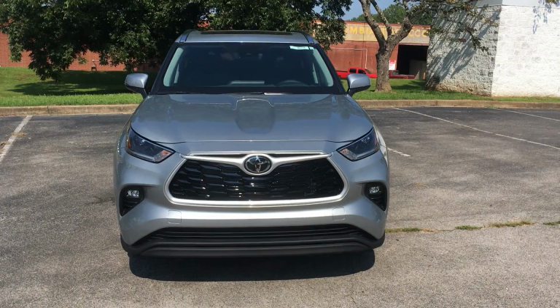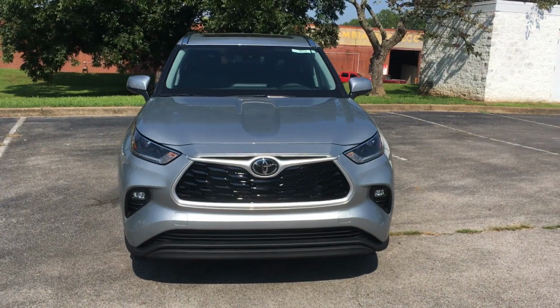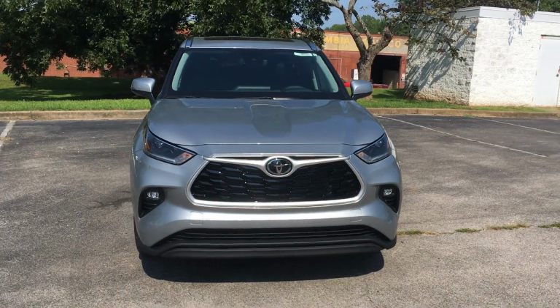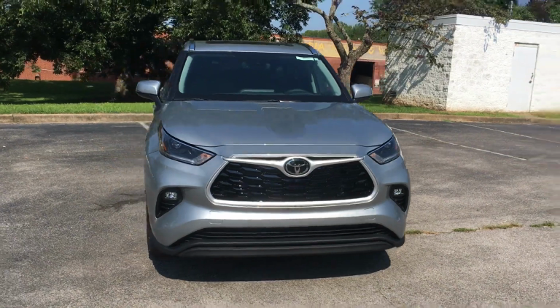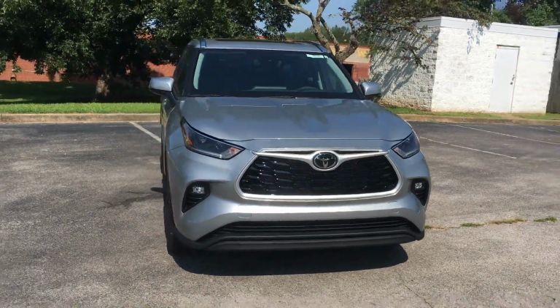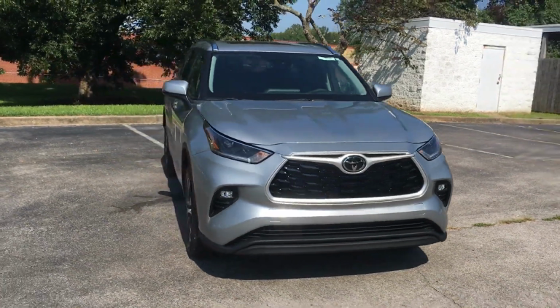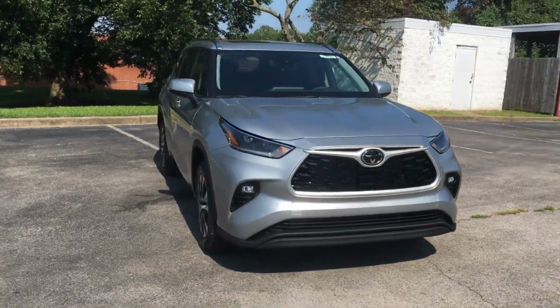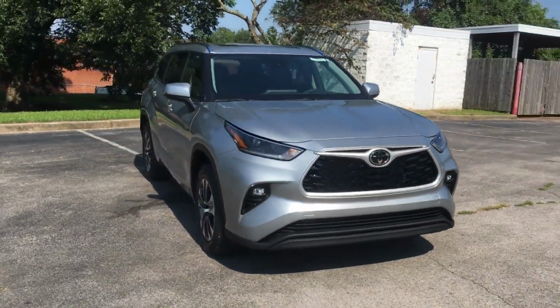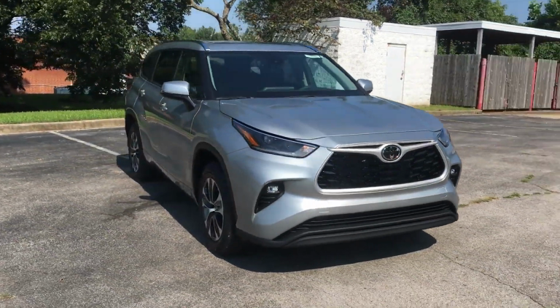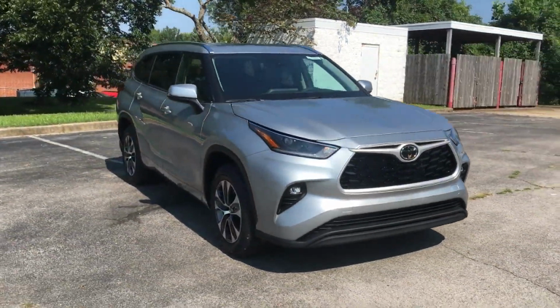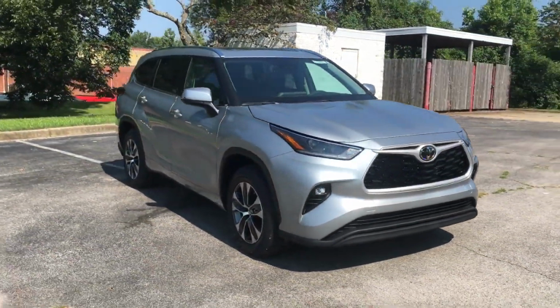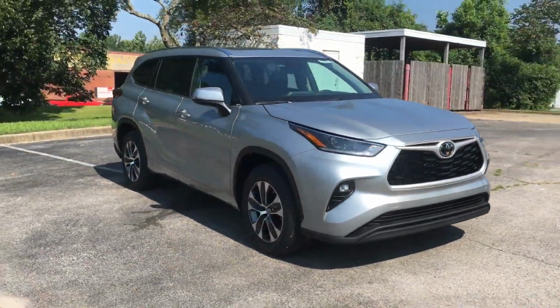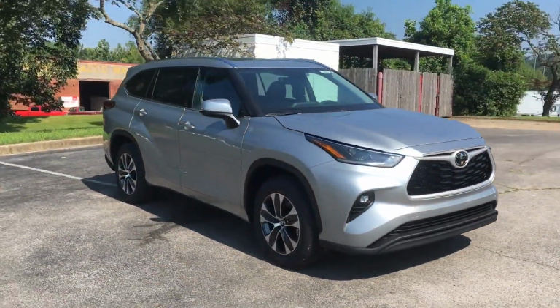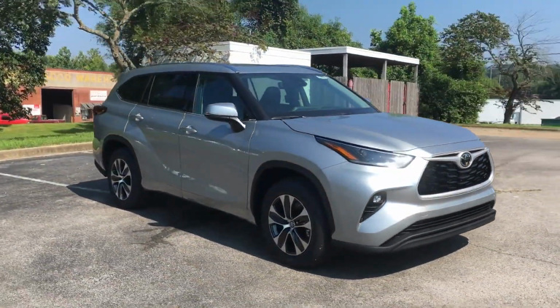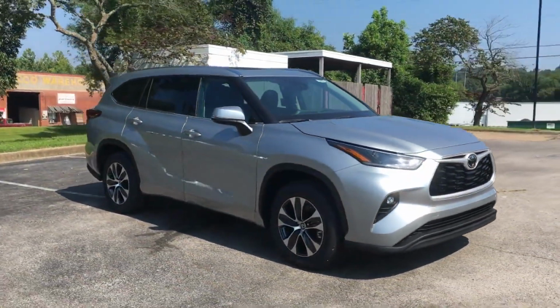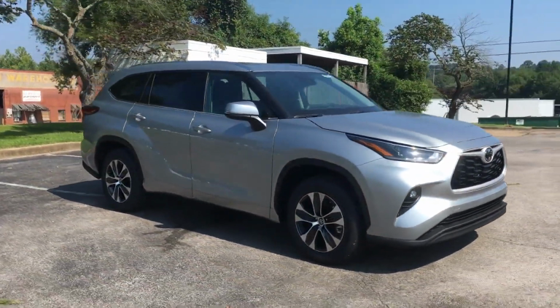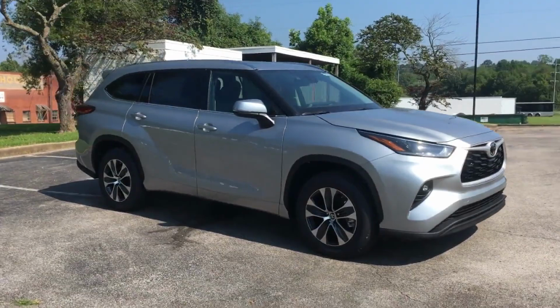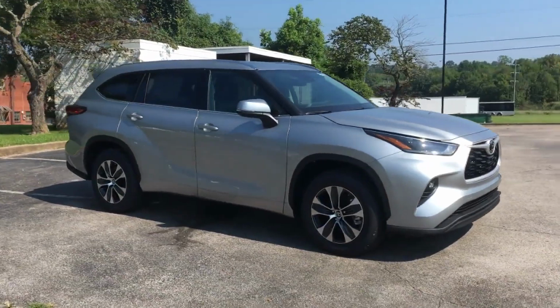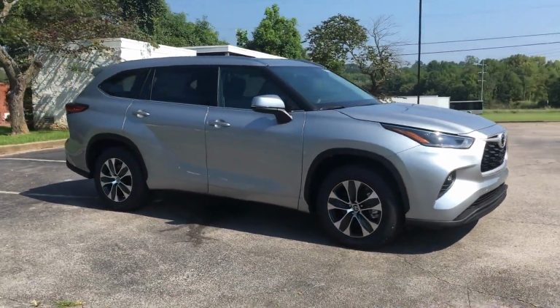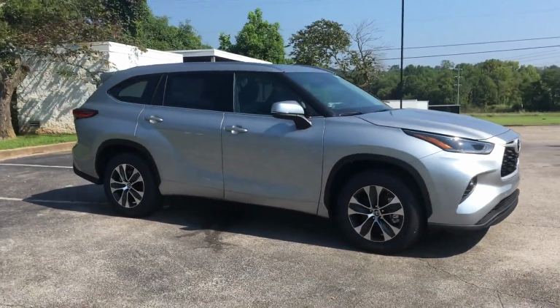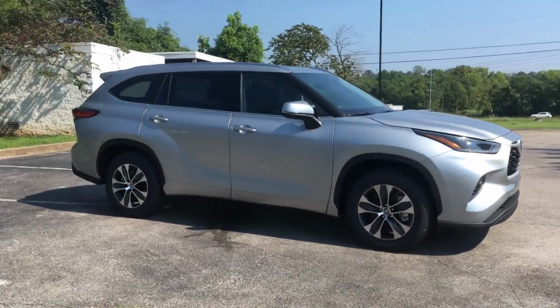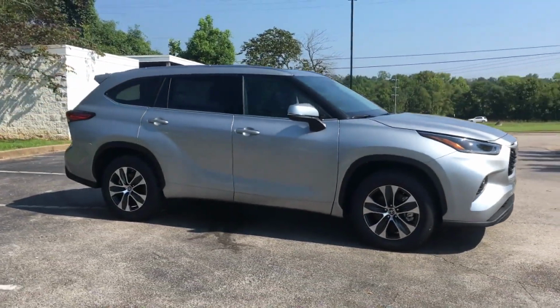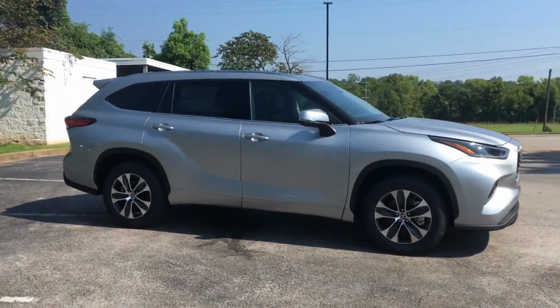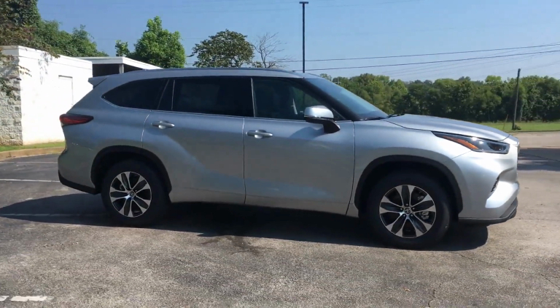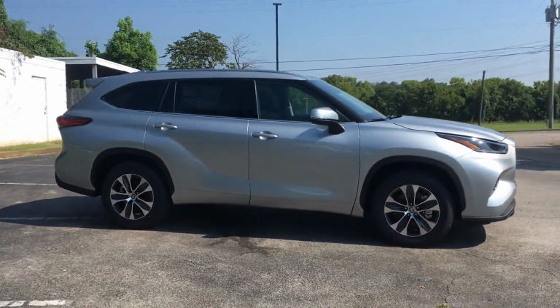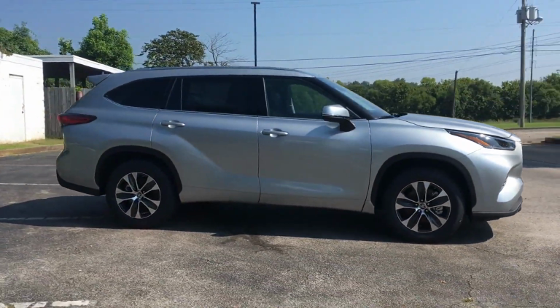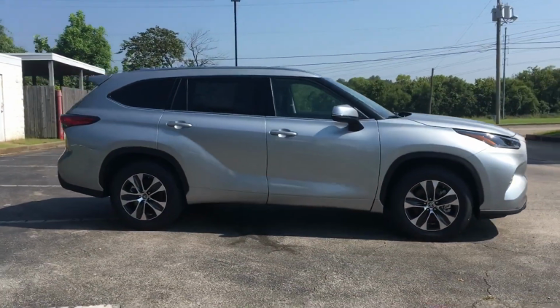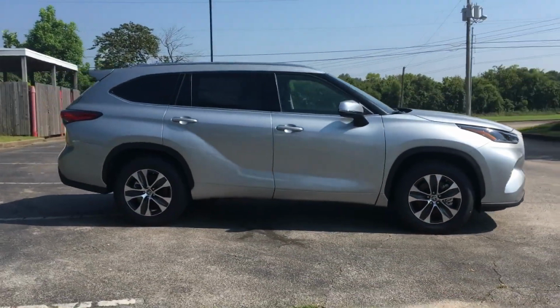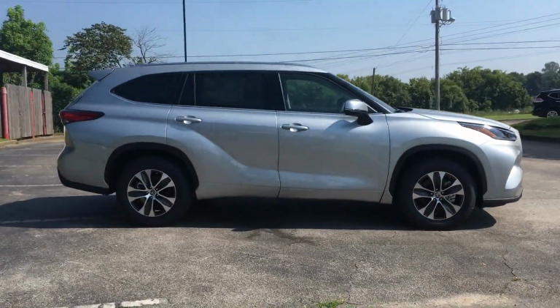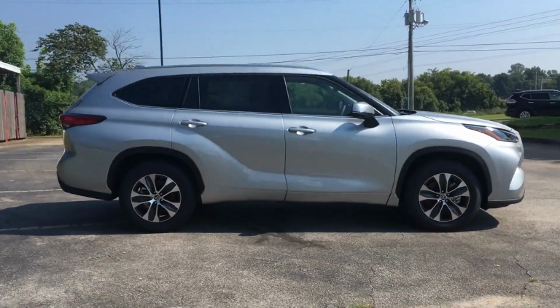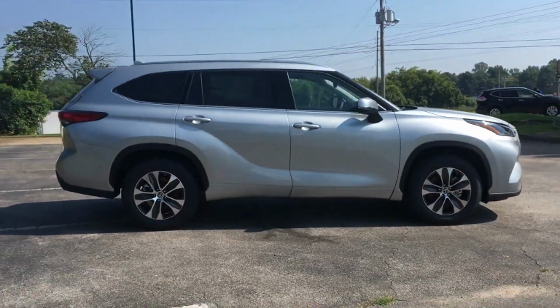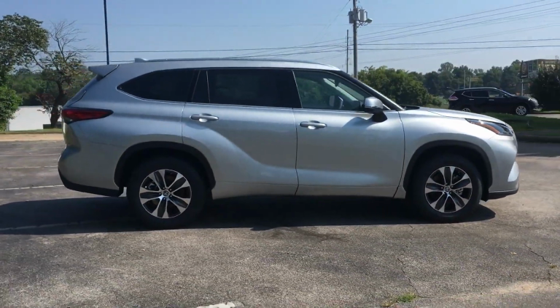2021 Toyota Highlander. This SUV offers space as well as power and performance. You won't be able to pass up on these extra features.